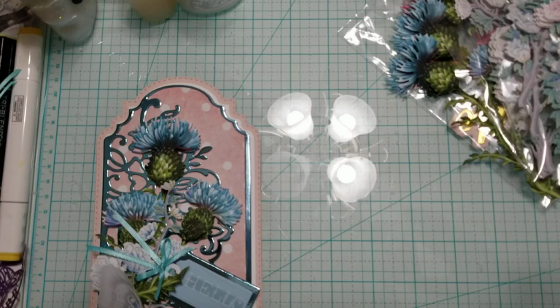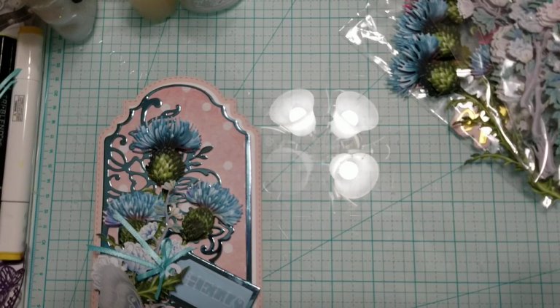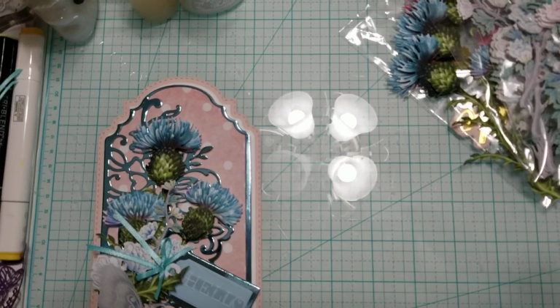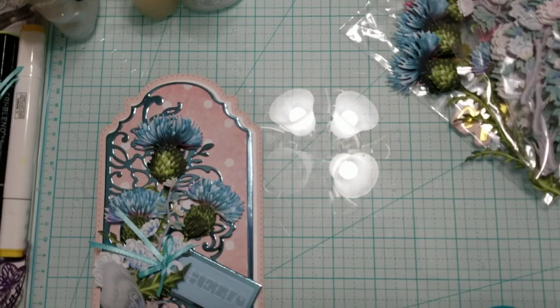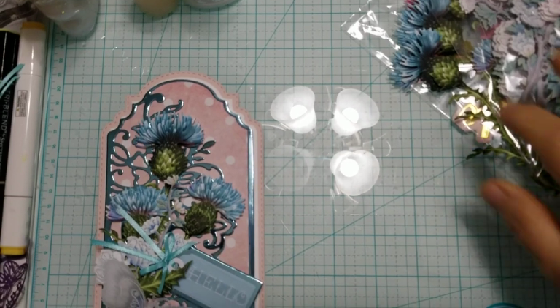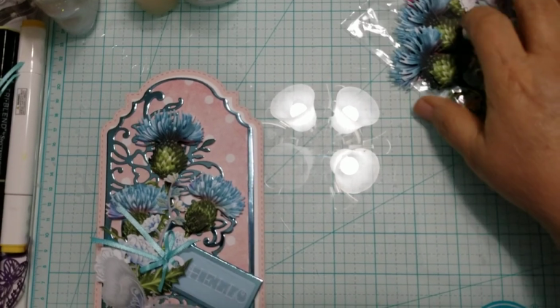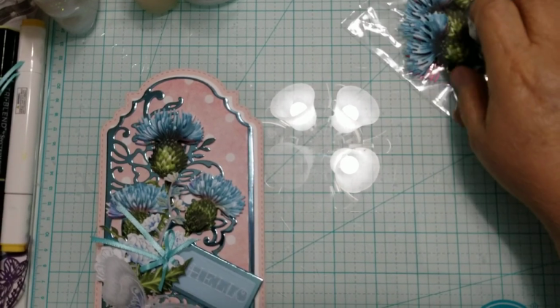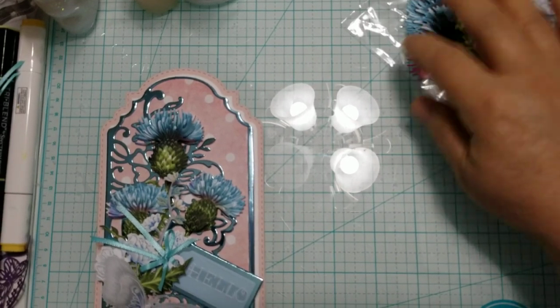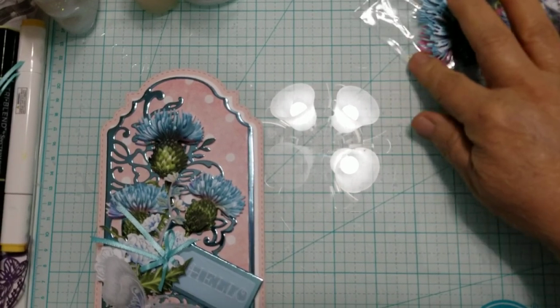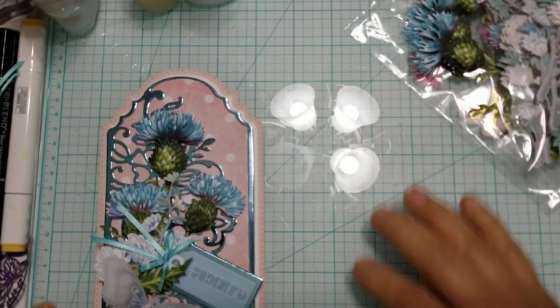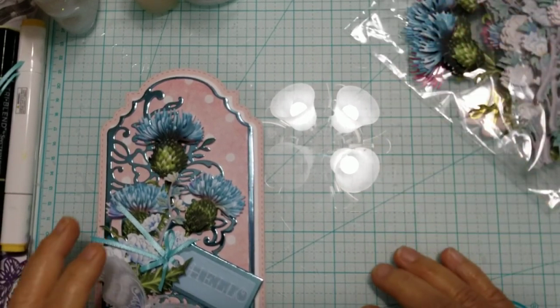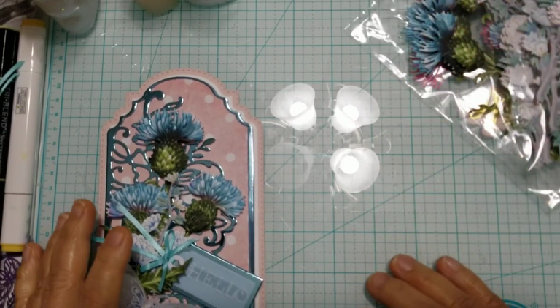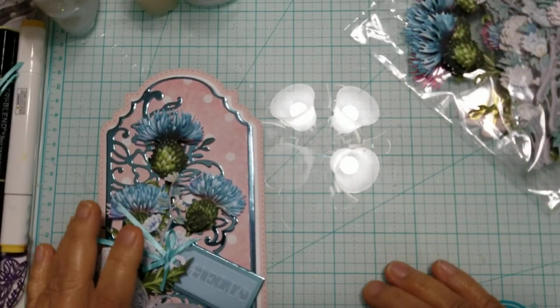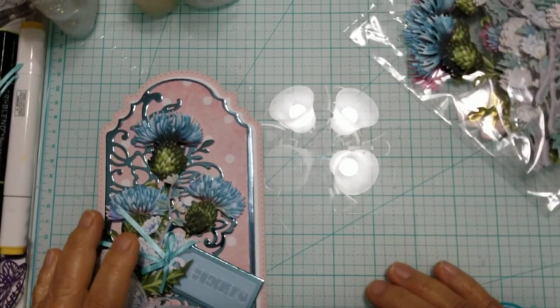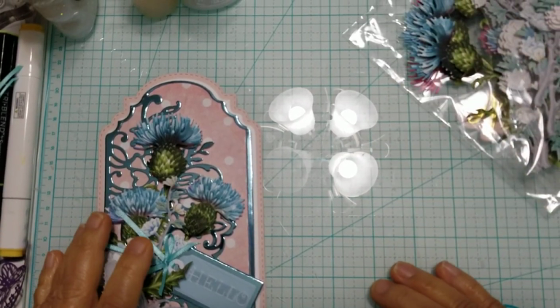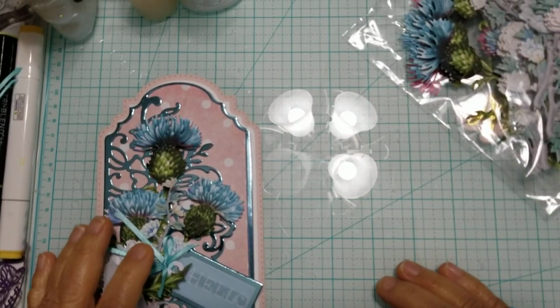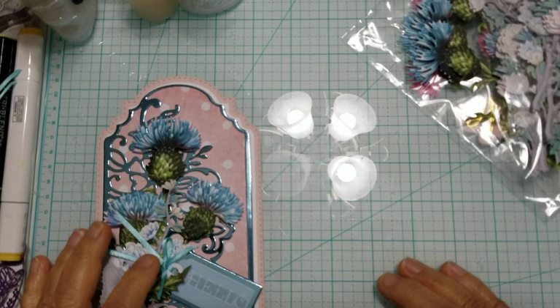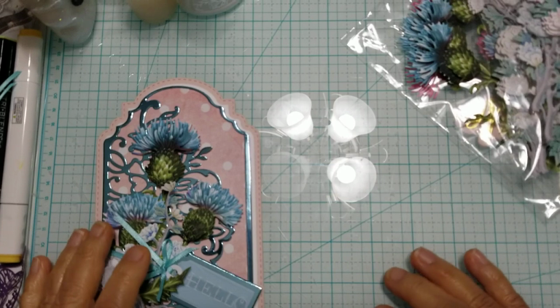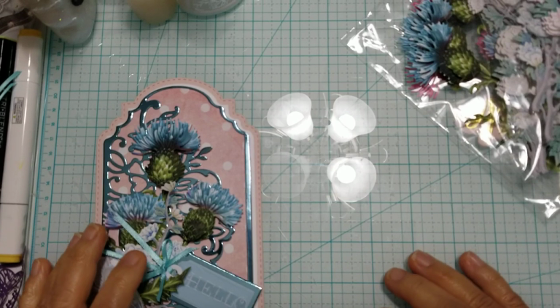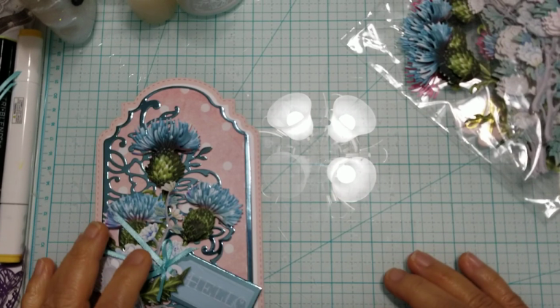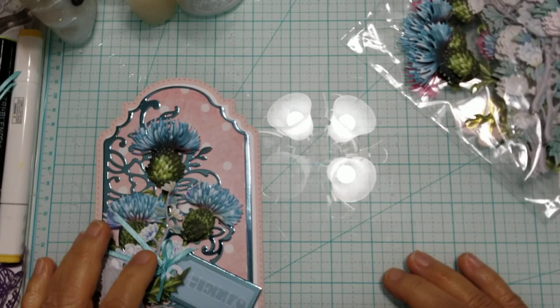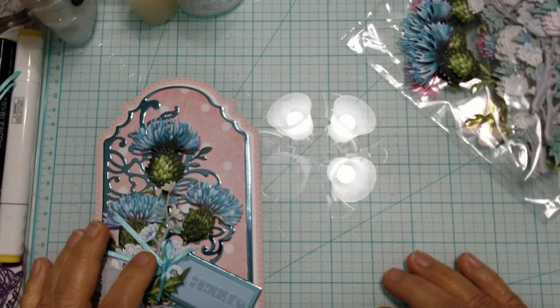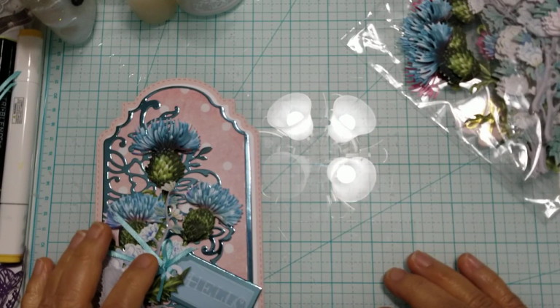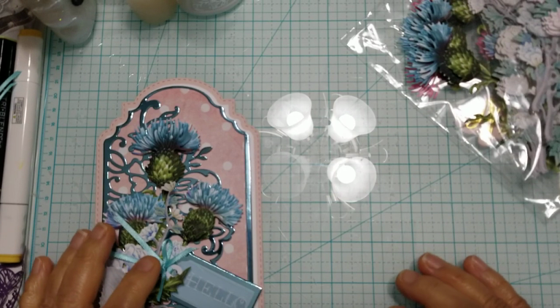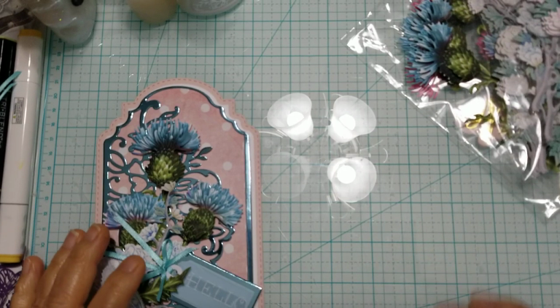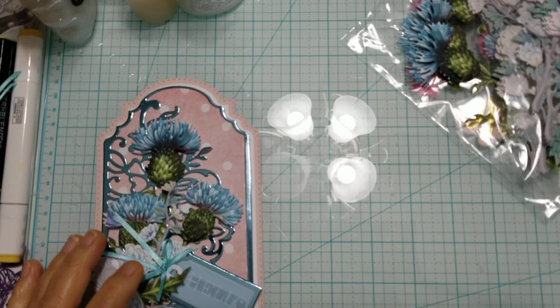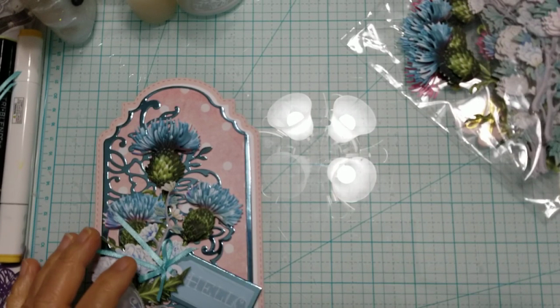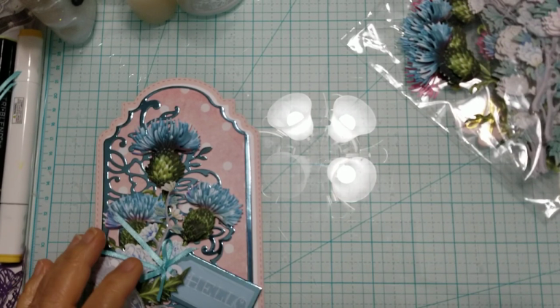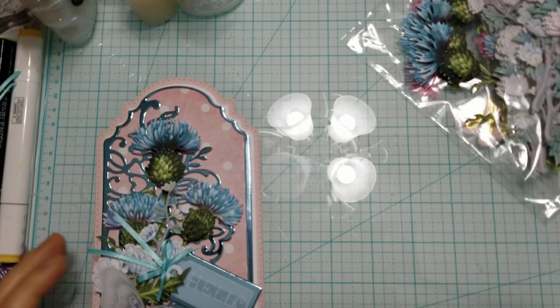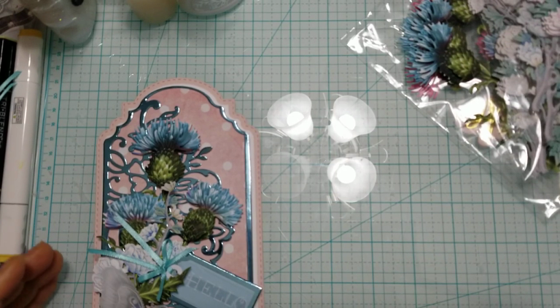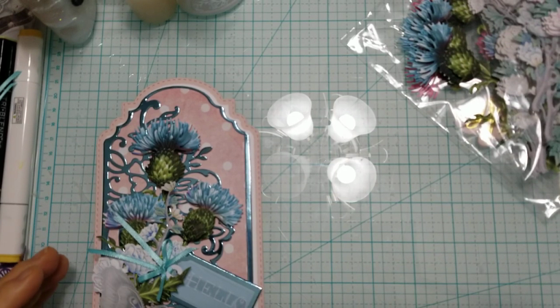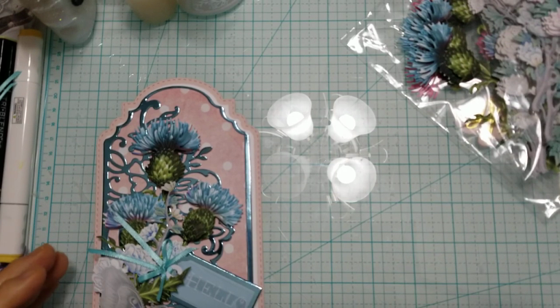Hi everyone, this is Ida of Created2Create. Welcome back to my channel. If you are not 18 years or older, this video content is not intended for you.